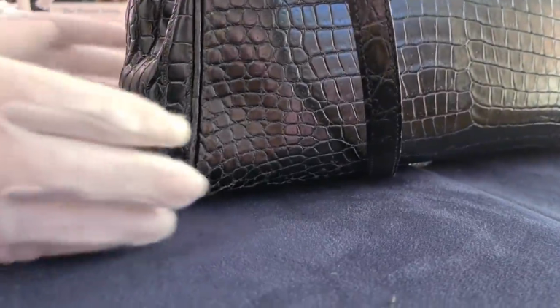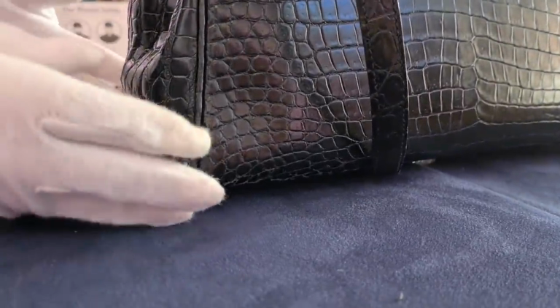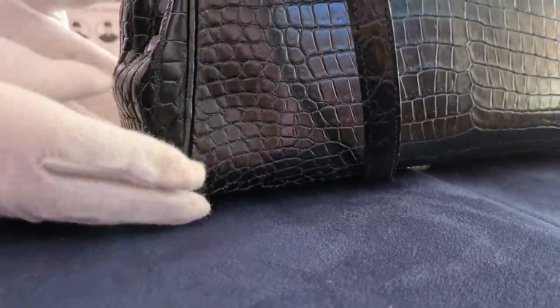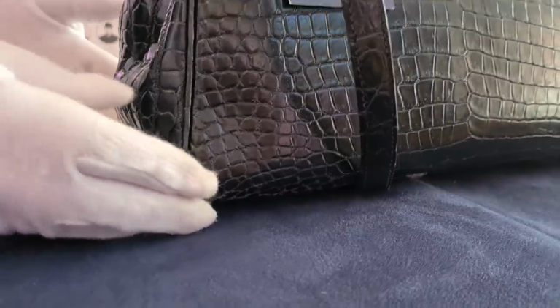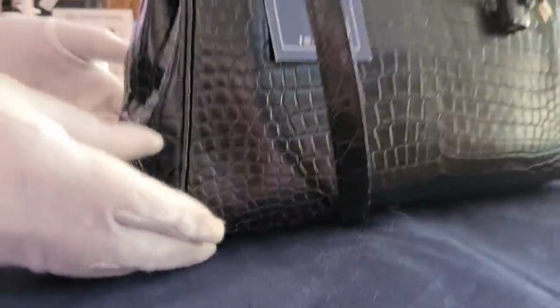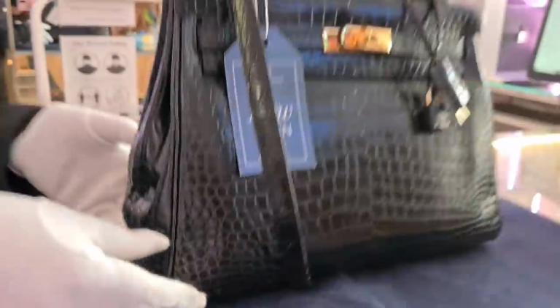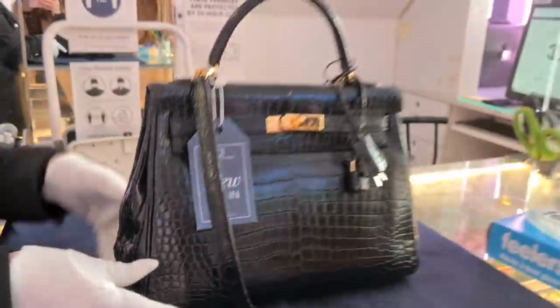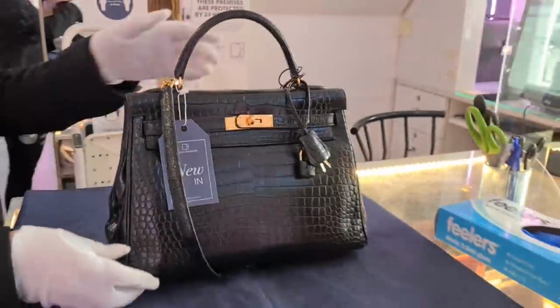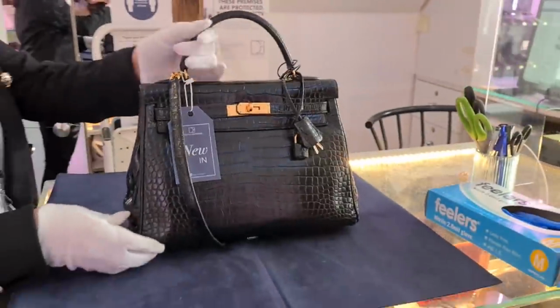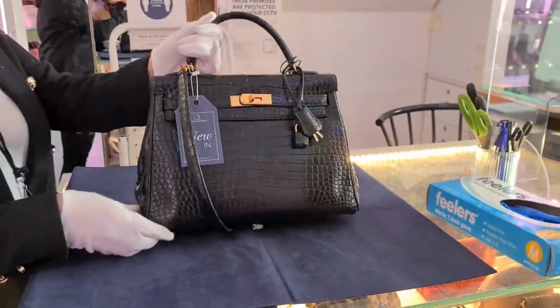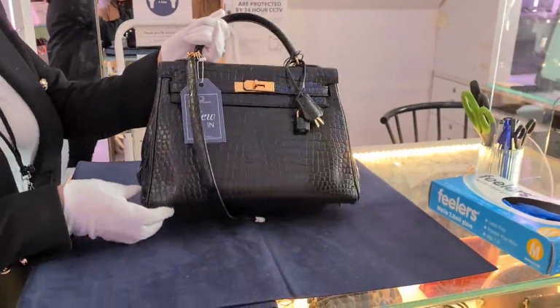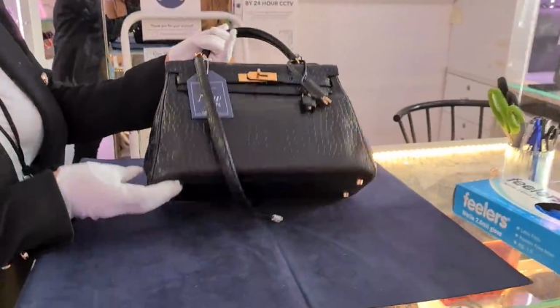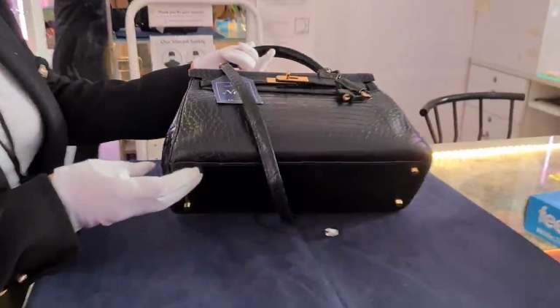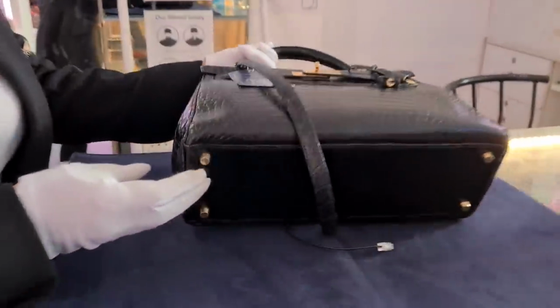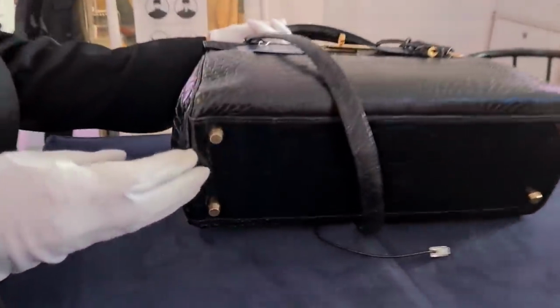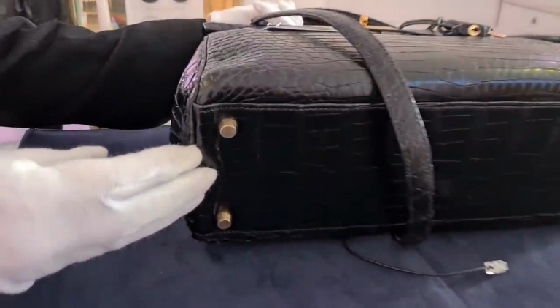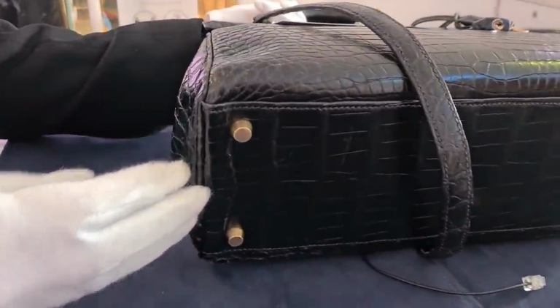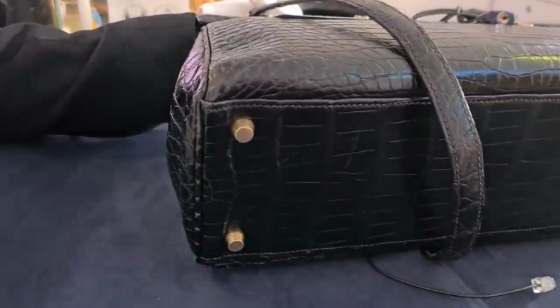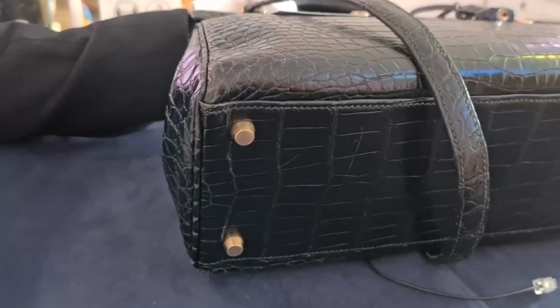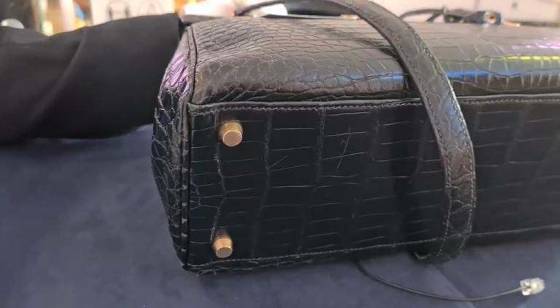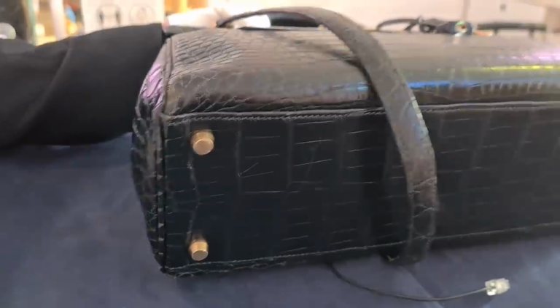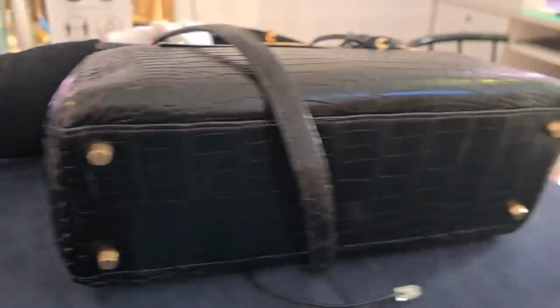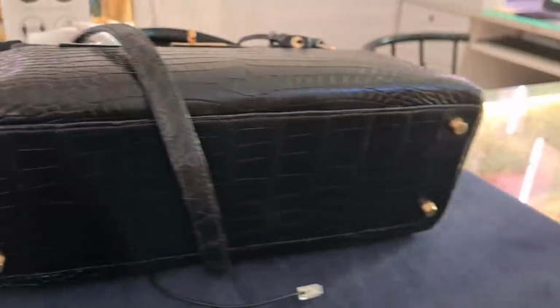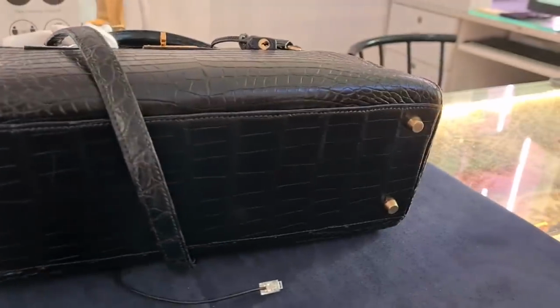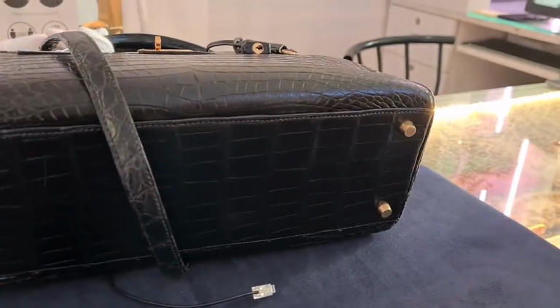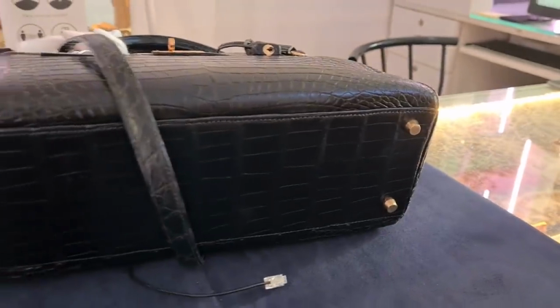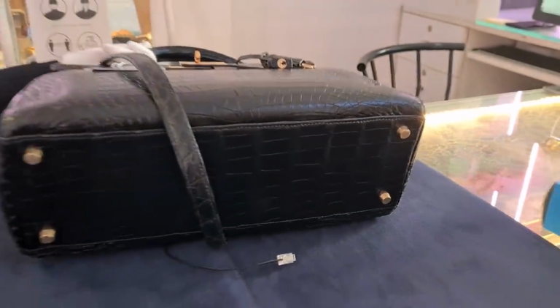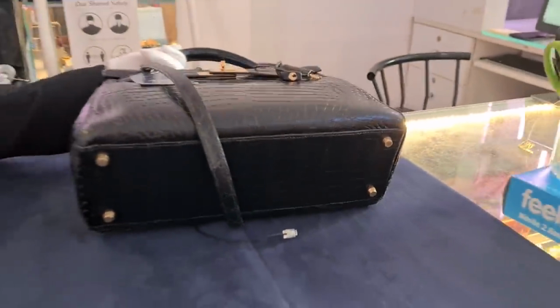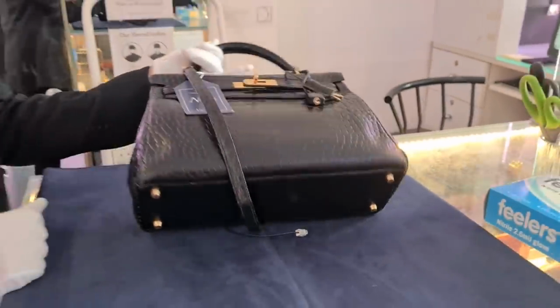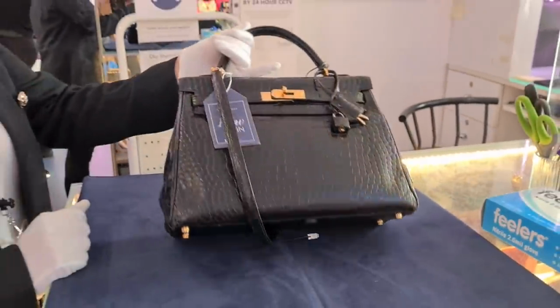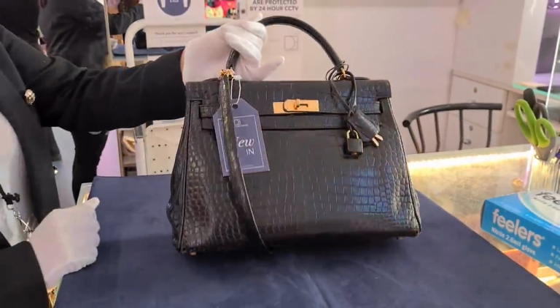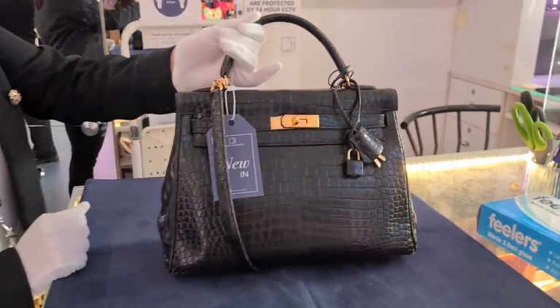Is there any wear and tear on this bag? With a little bit — I mean, it is from 1998. Wow, okay. So we have a little bit of corner wear. Nonetheless, this is really stunning.